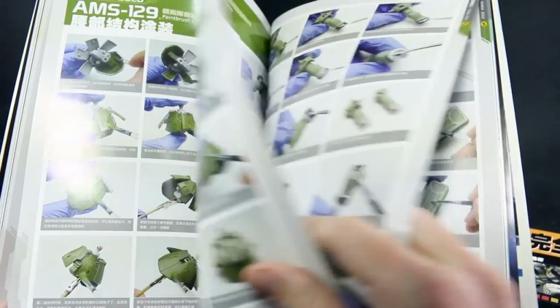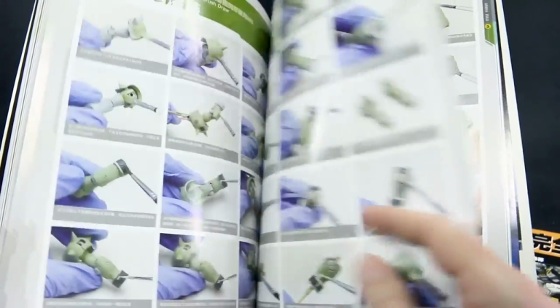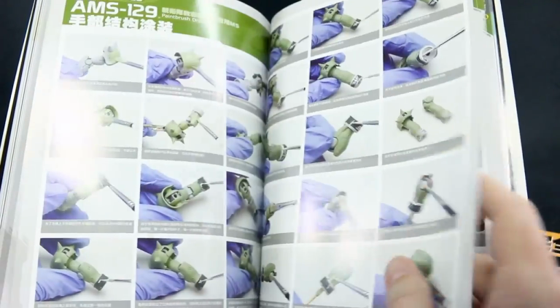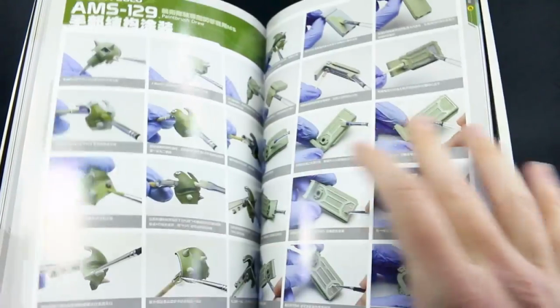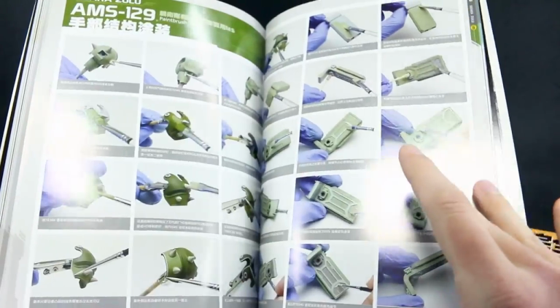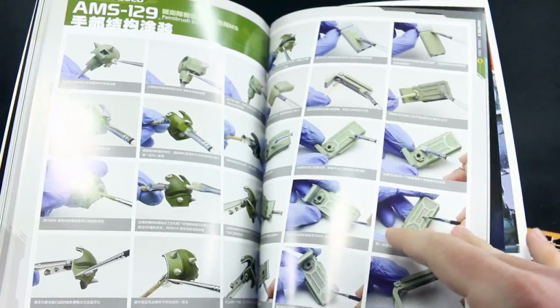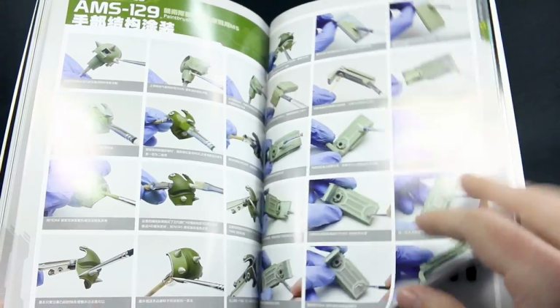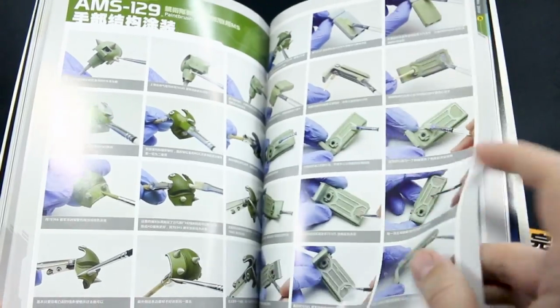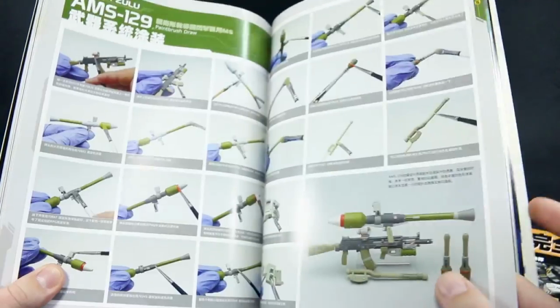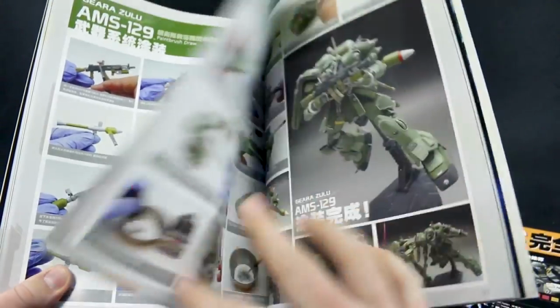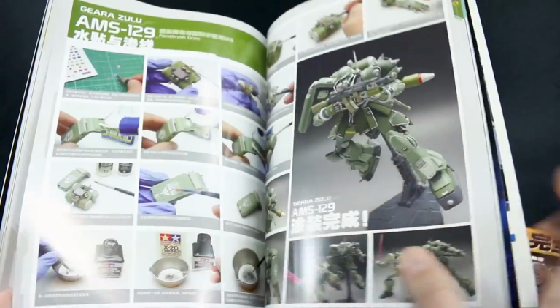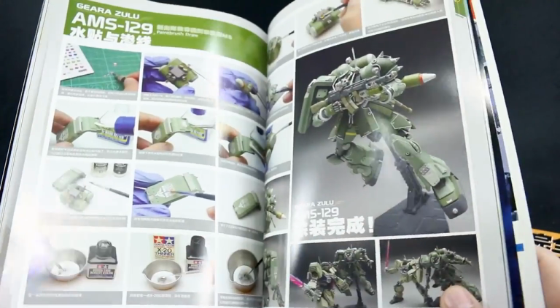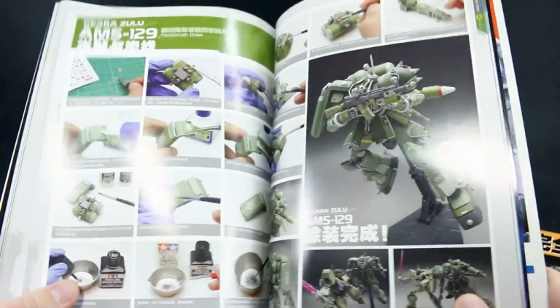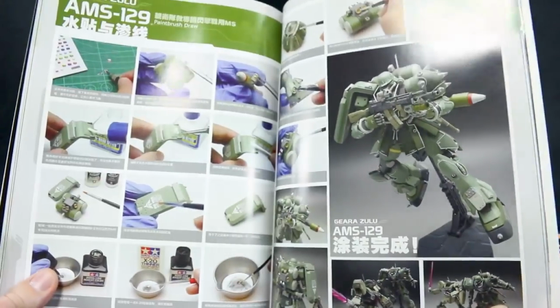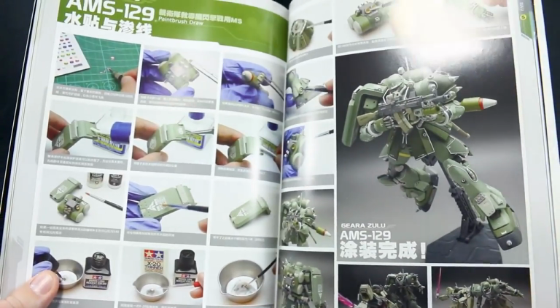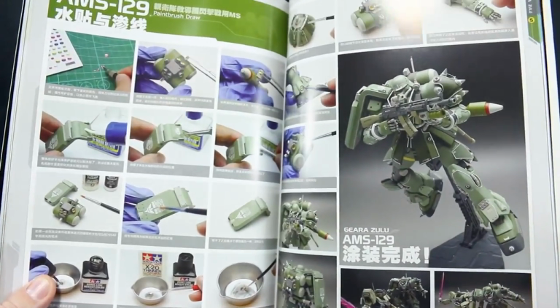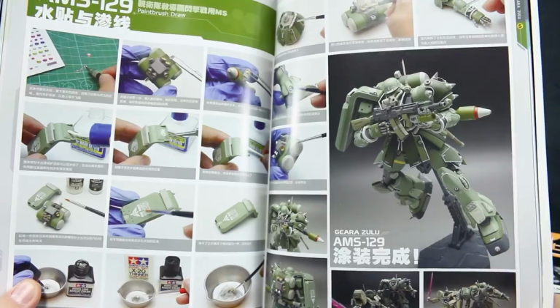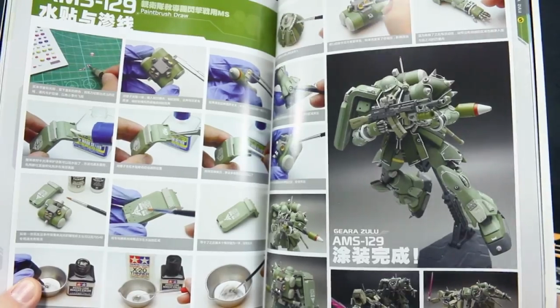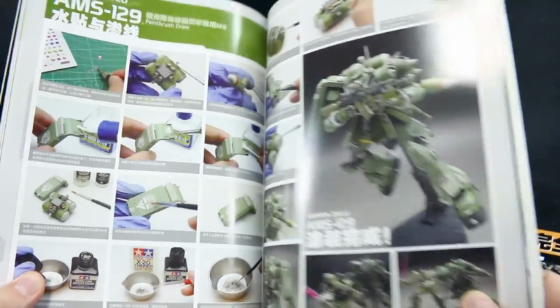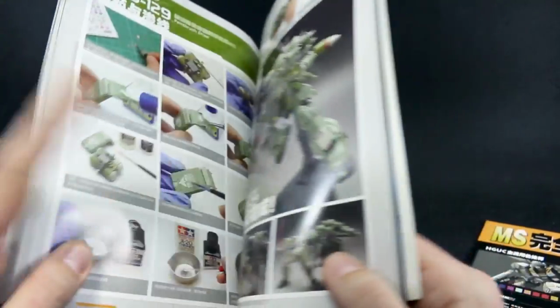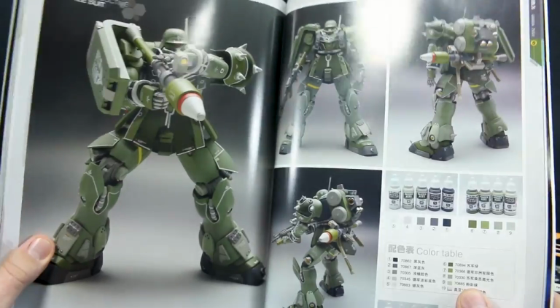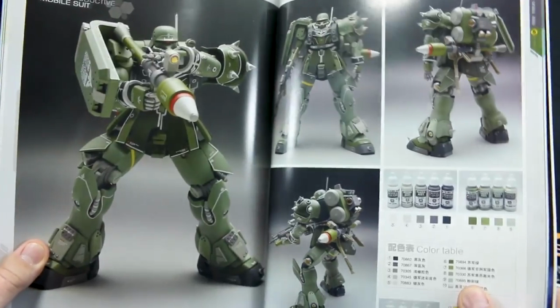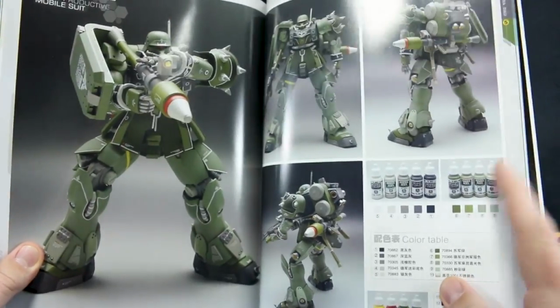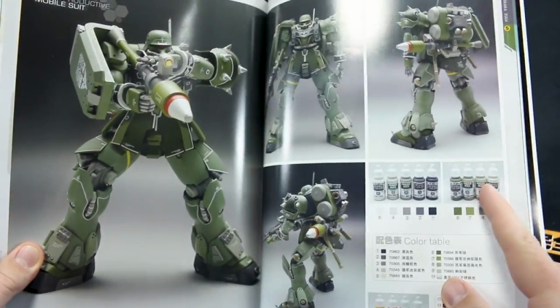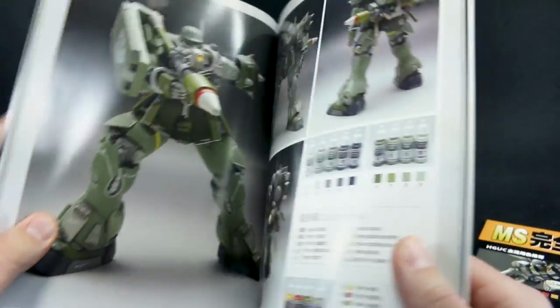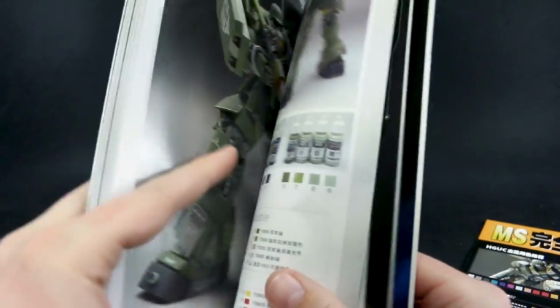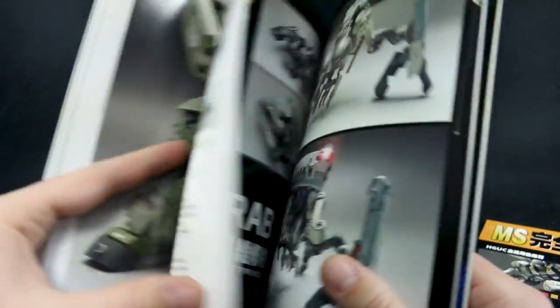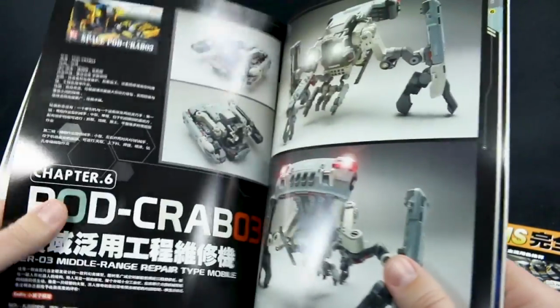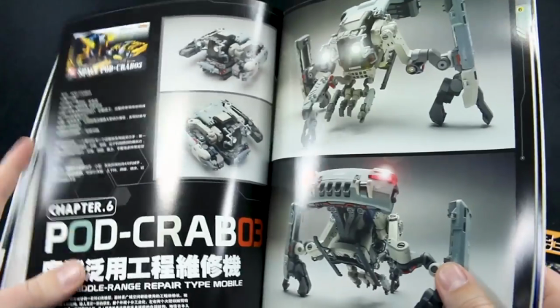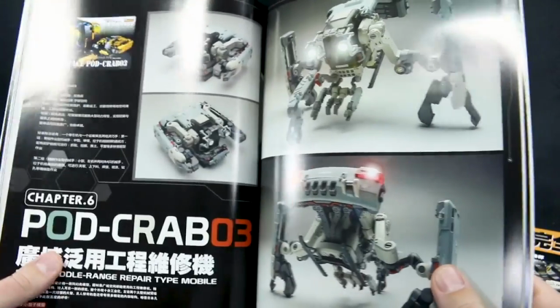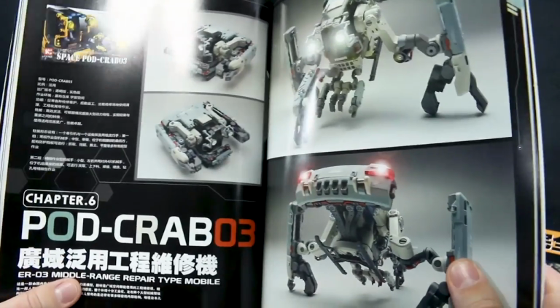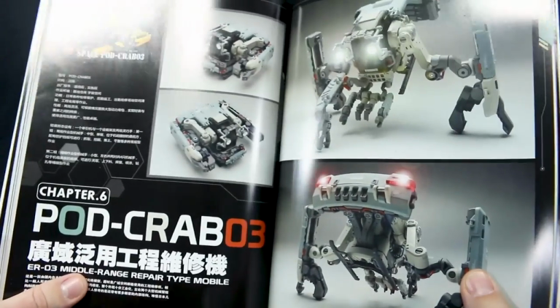More detail painting and then we have all those cool weapons, then decals, and then the finished product. A few more photos of that, the paint guide, and then onto our last kit in here.